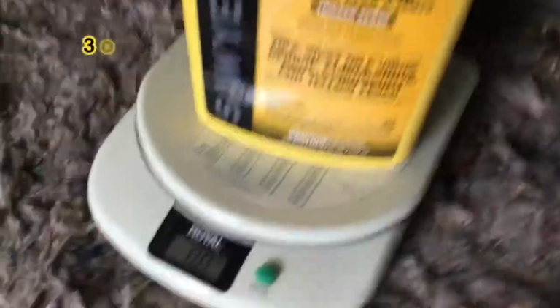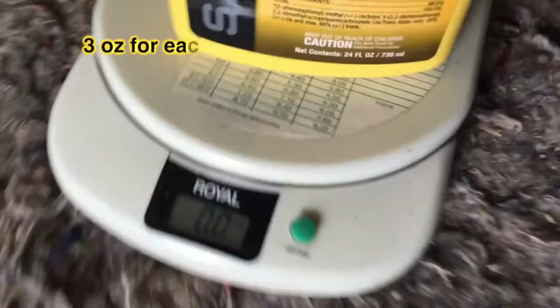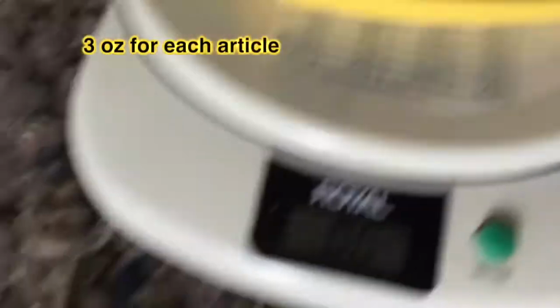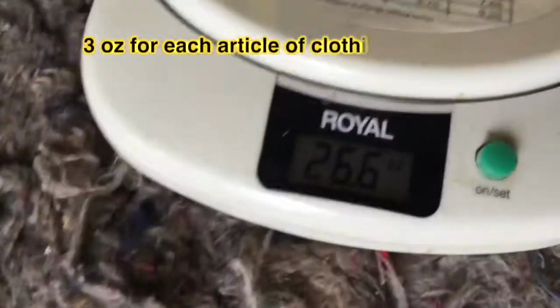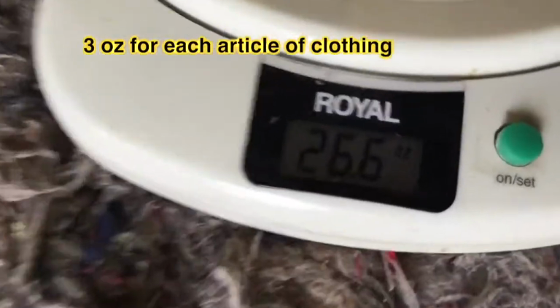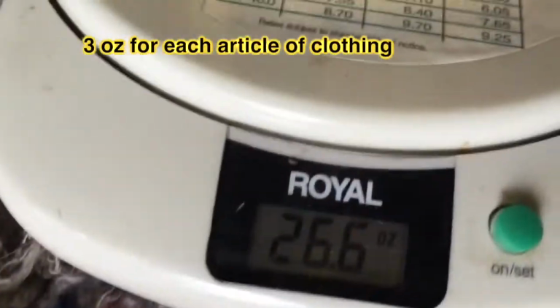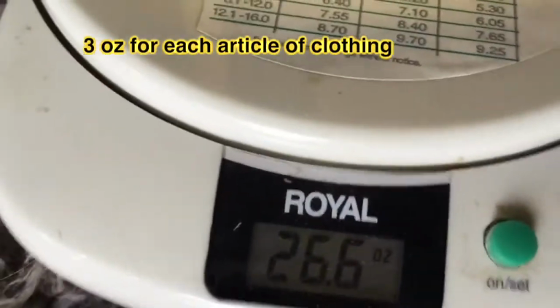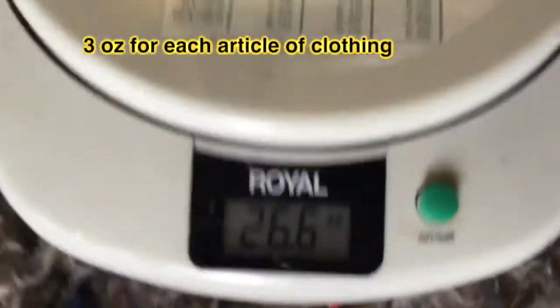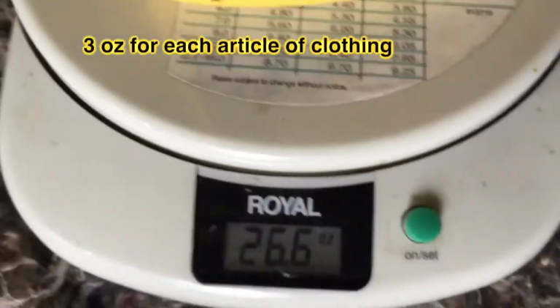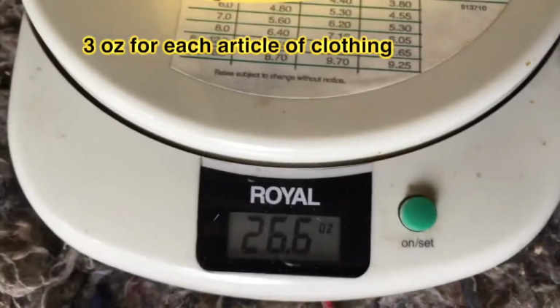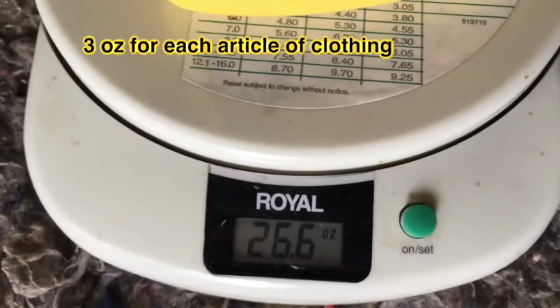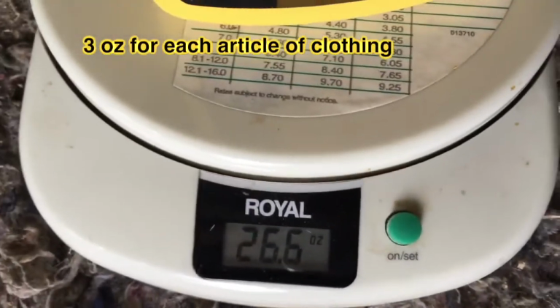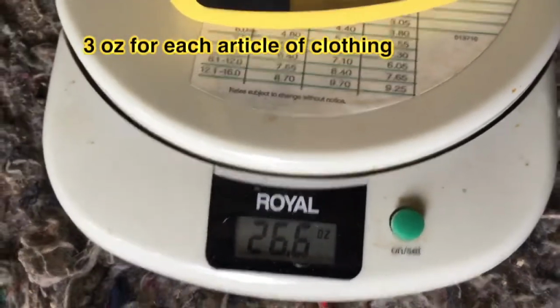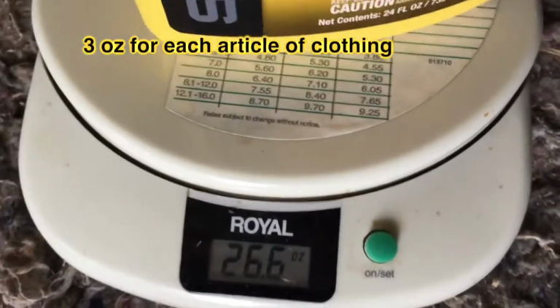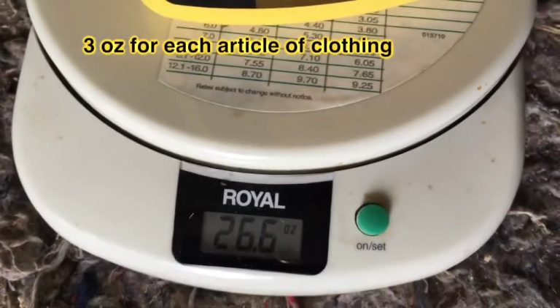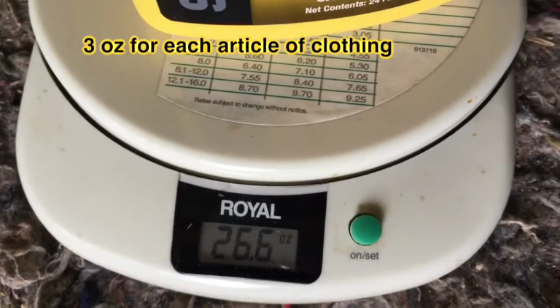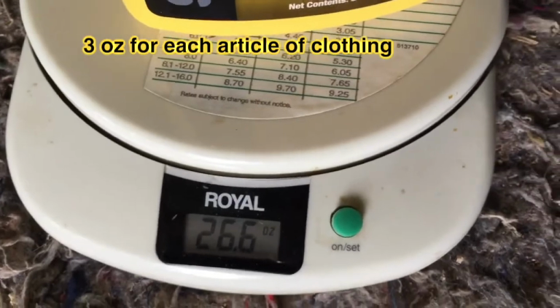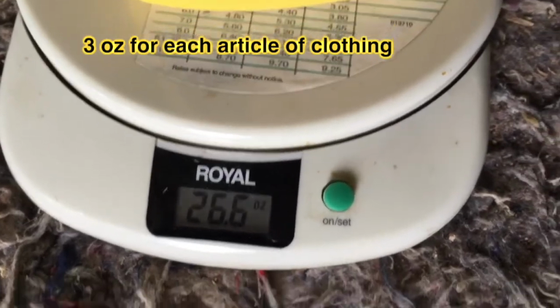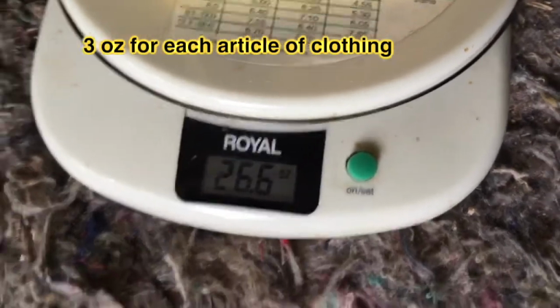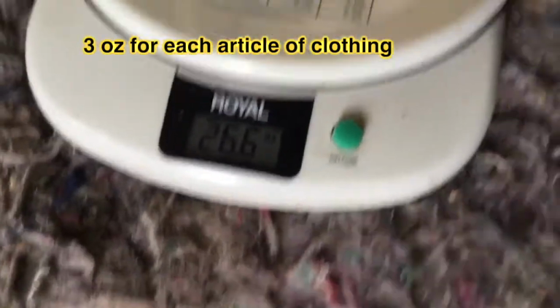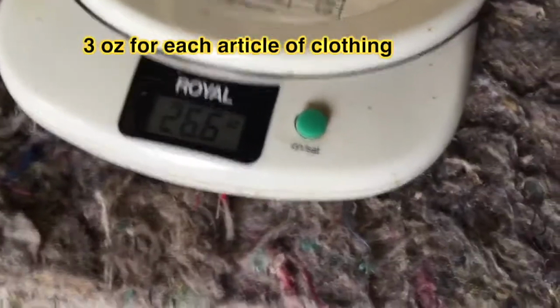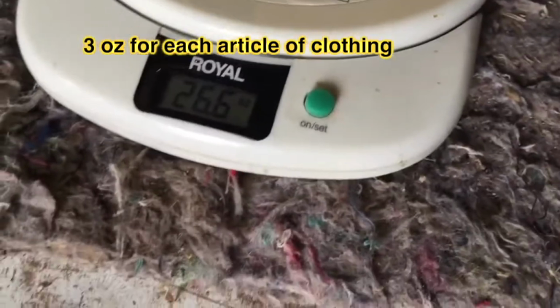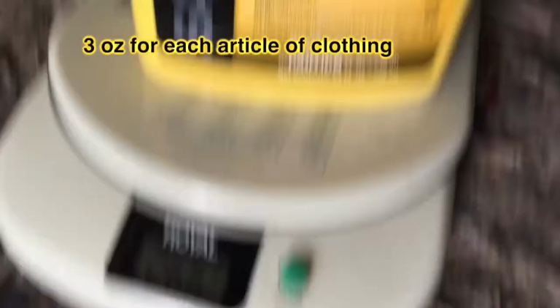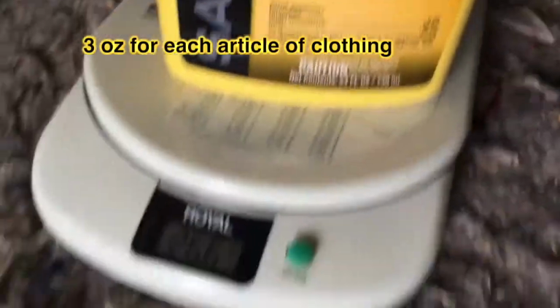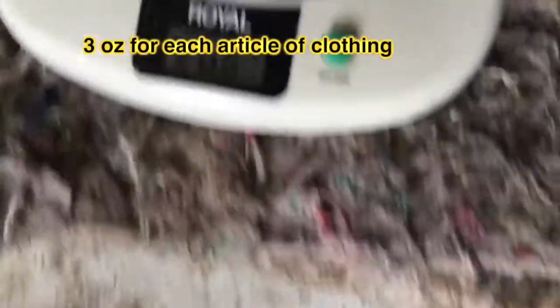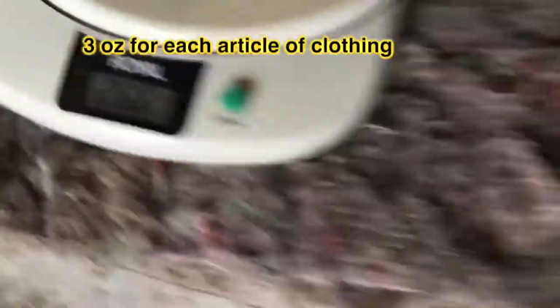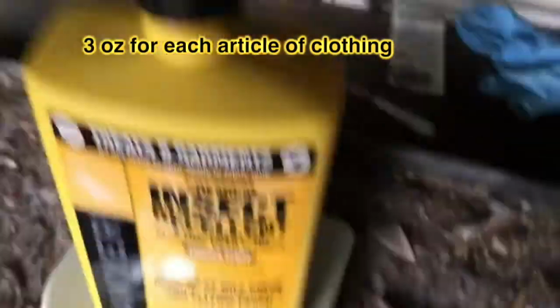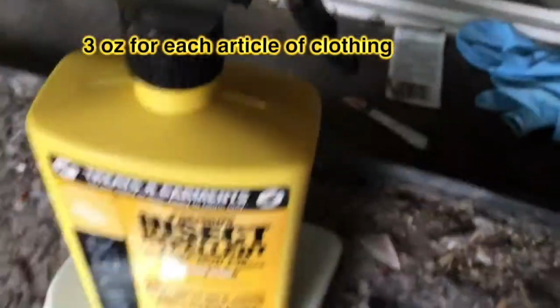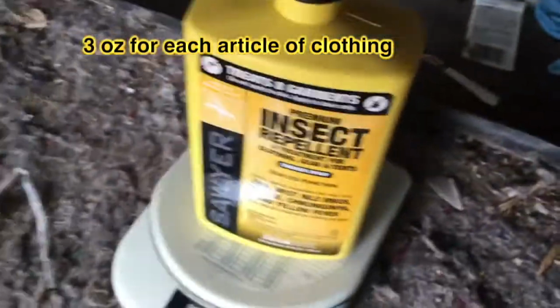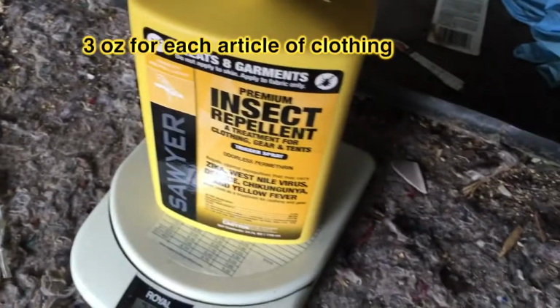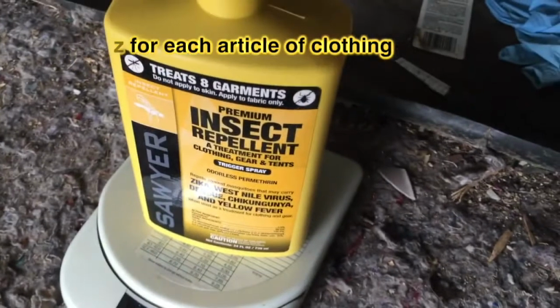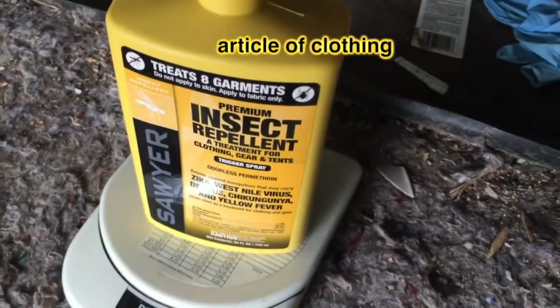It's coming in at 26.6 ounces. When it's down to 23.3, this will be ready — it'll be three ounces of spray.